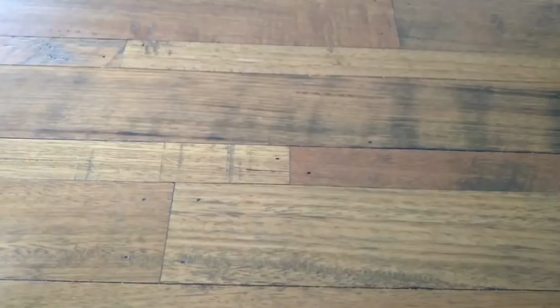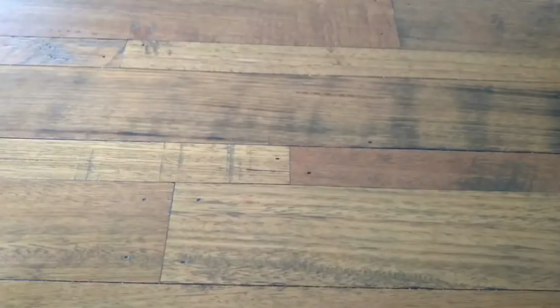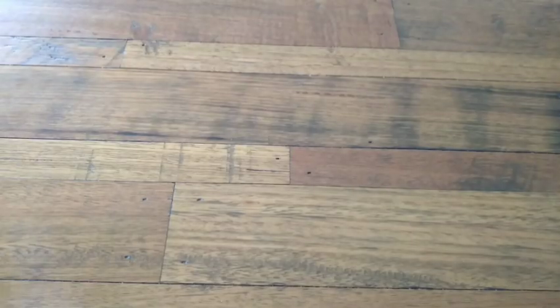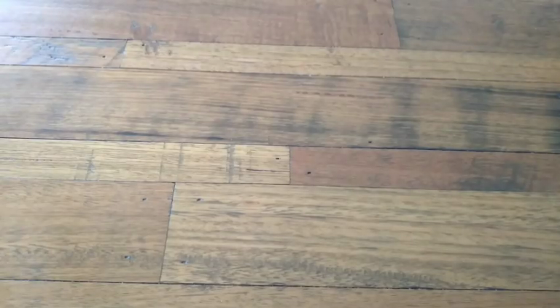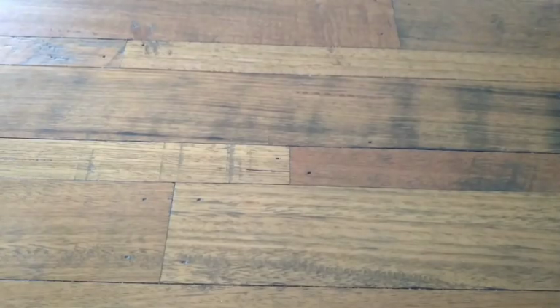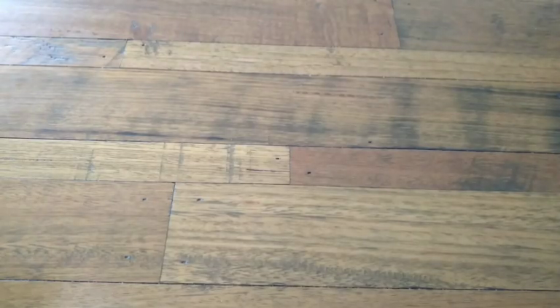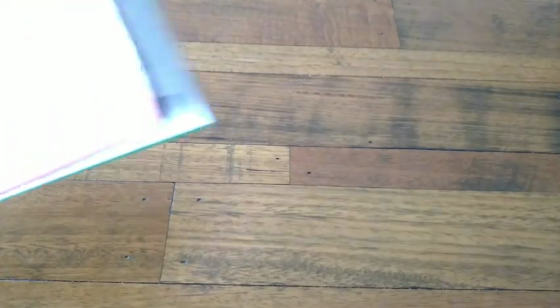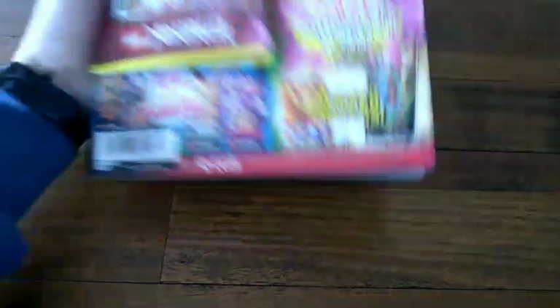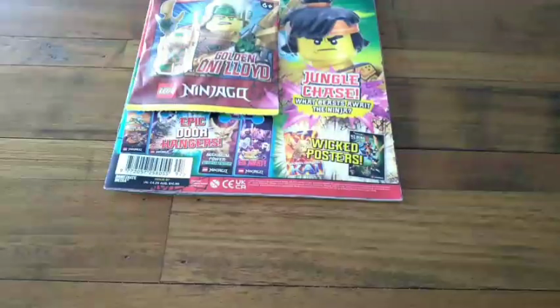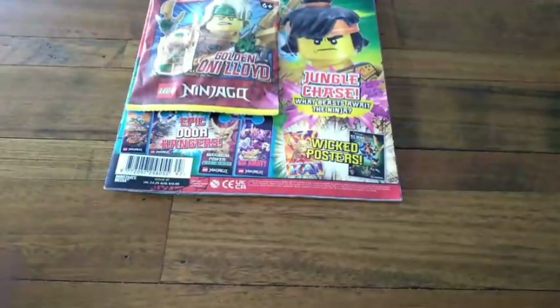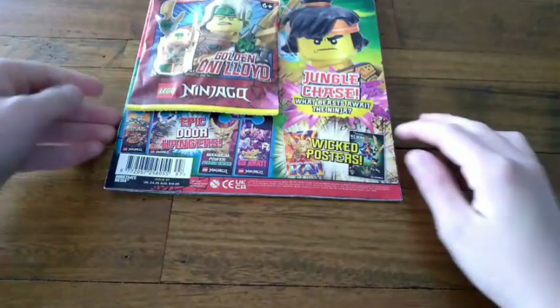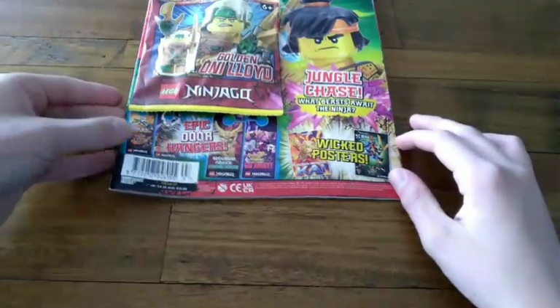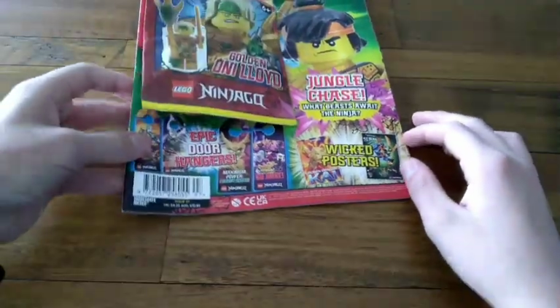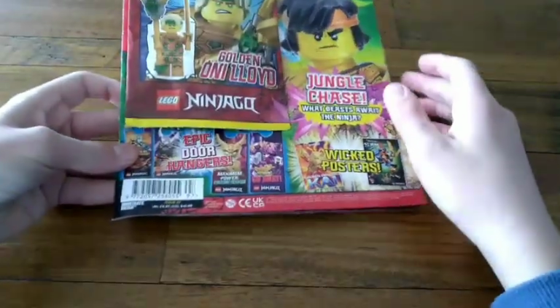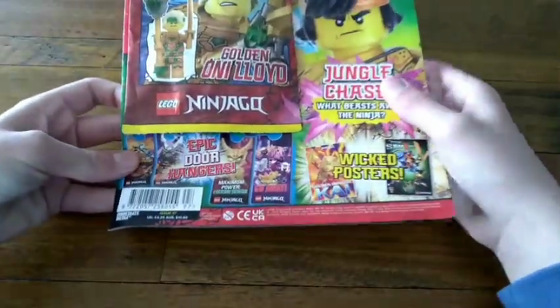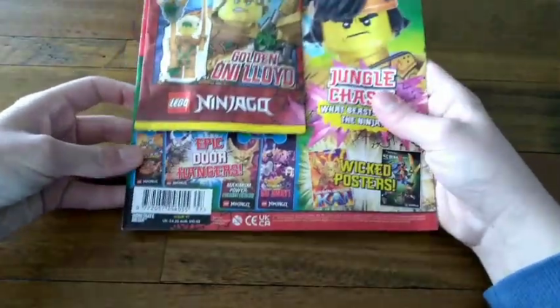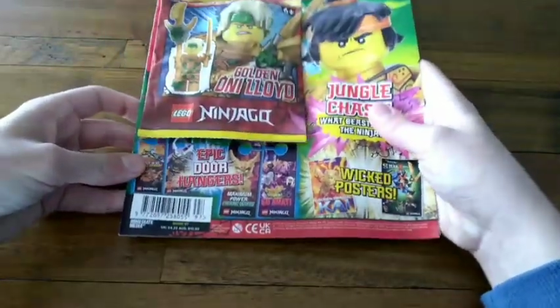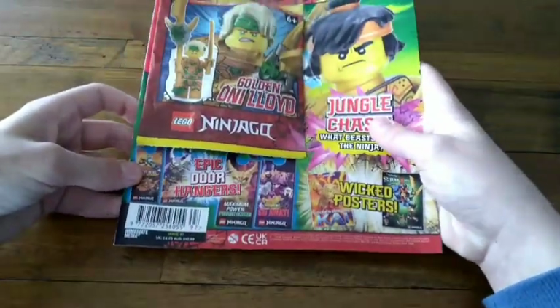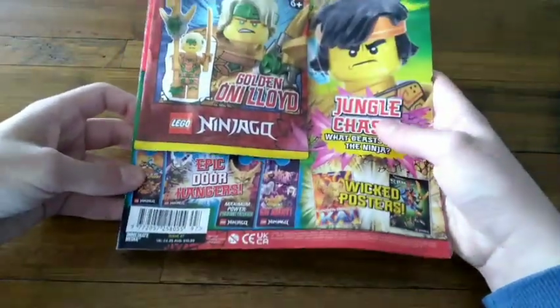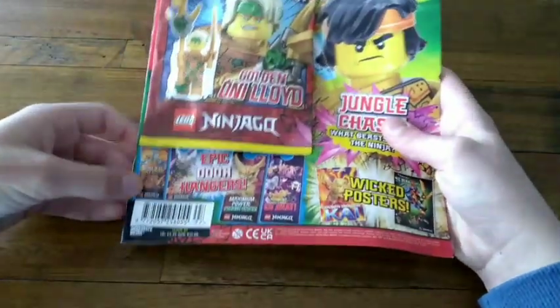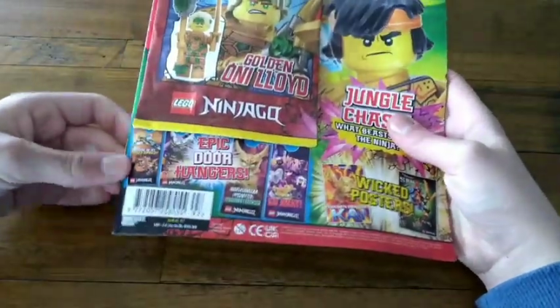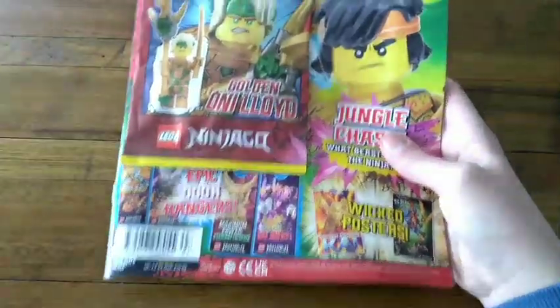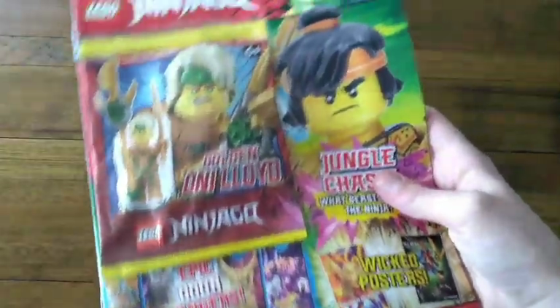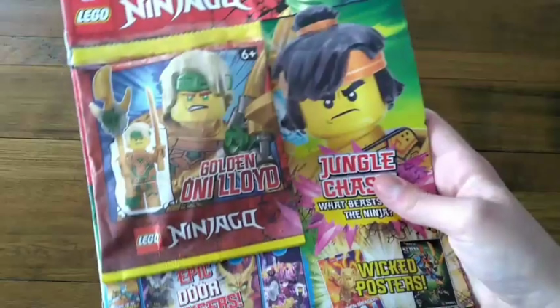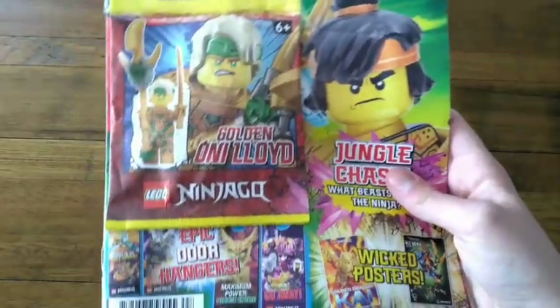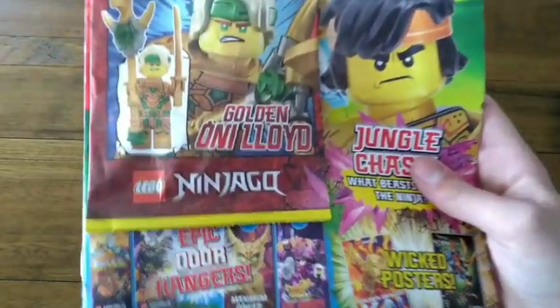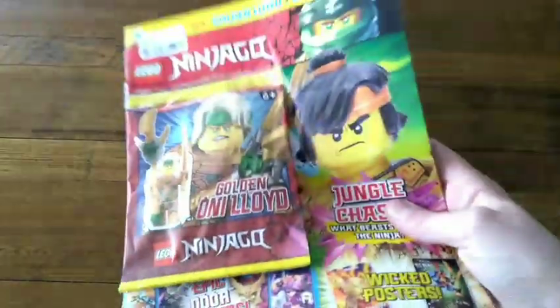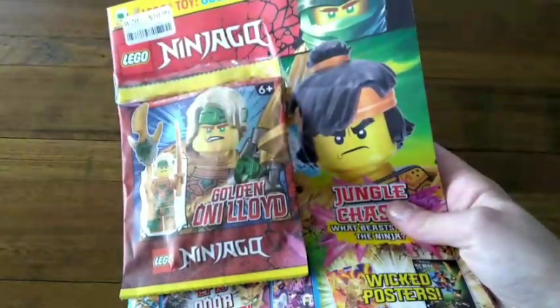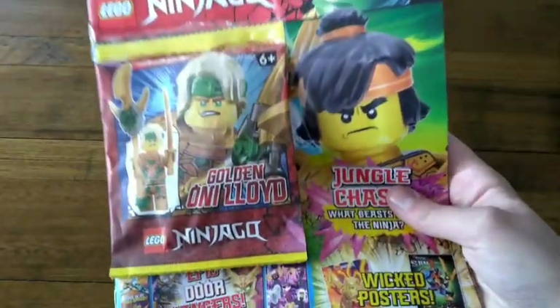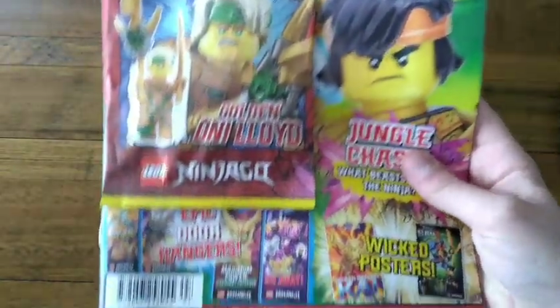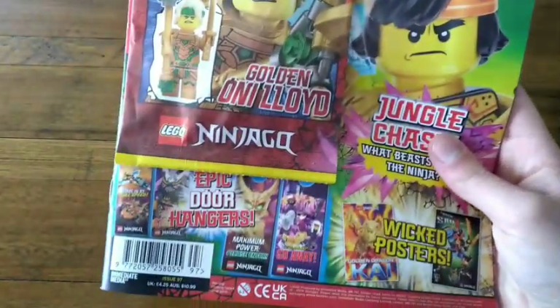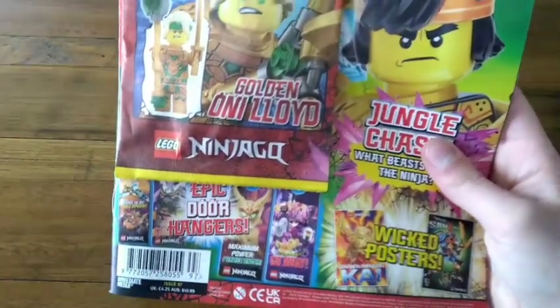Hello everybody, my name is JJLEGO07 and this is issue number 97 of the official Lego Ninjago magazine. So here we got issue 97 right here. It's got the golden Lloyd on the cover.